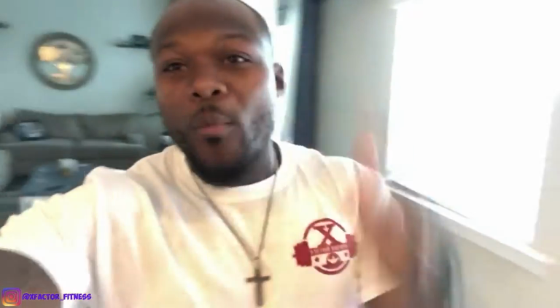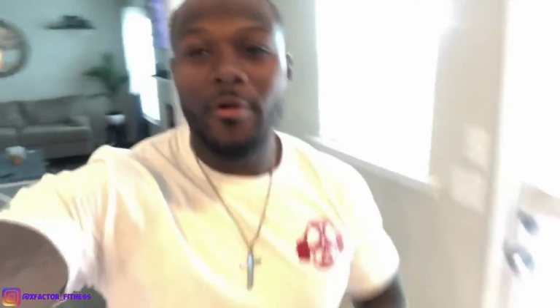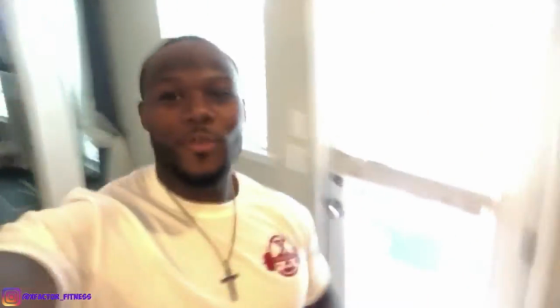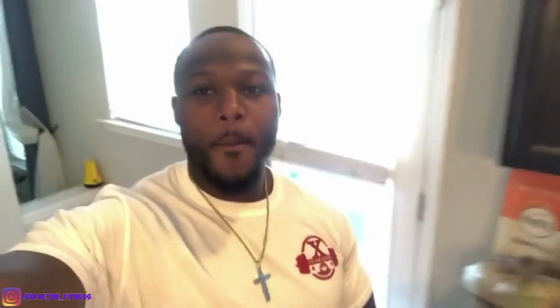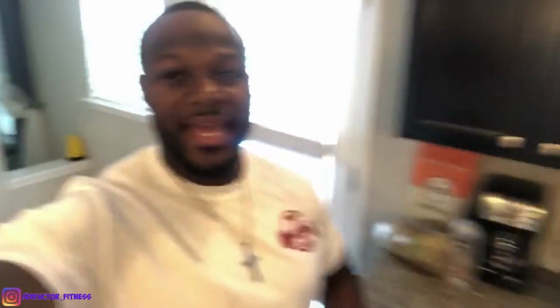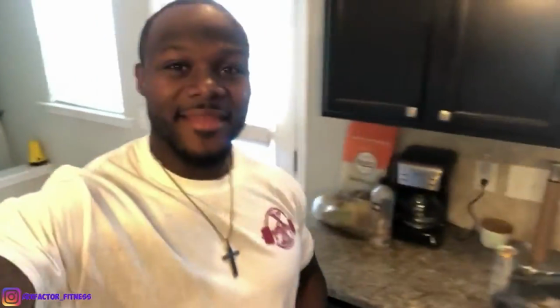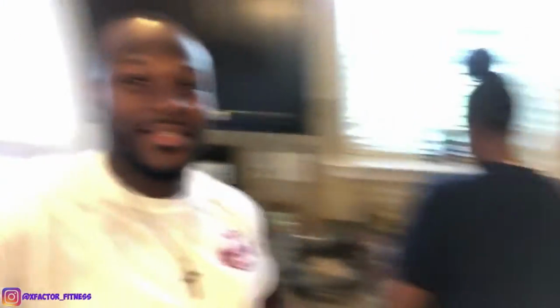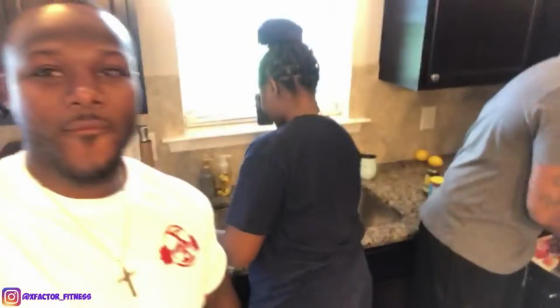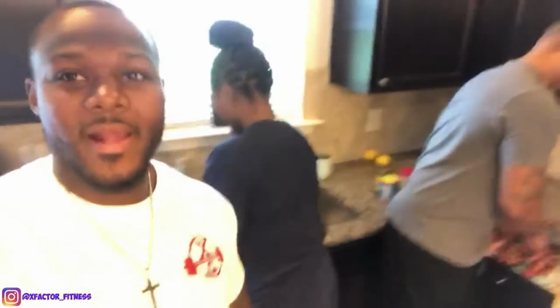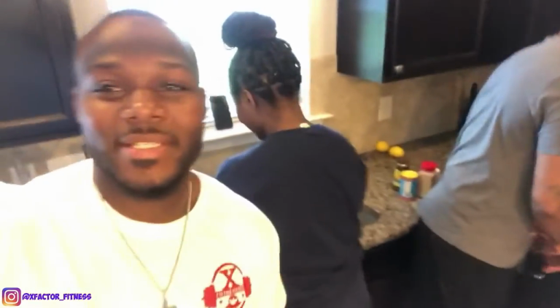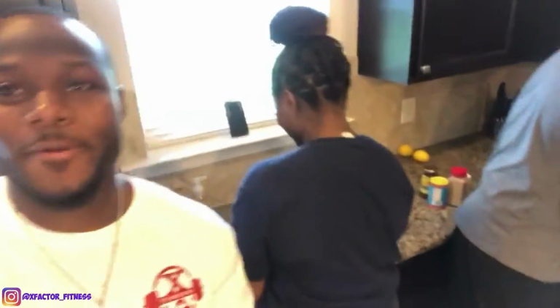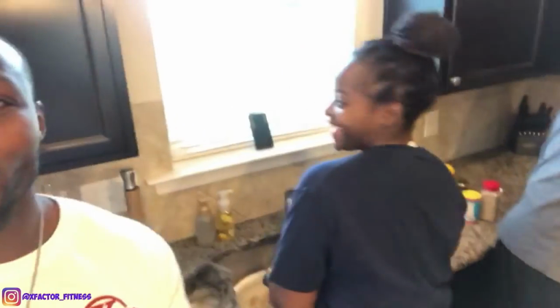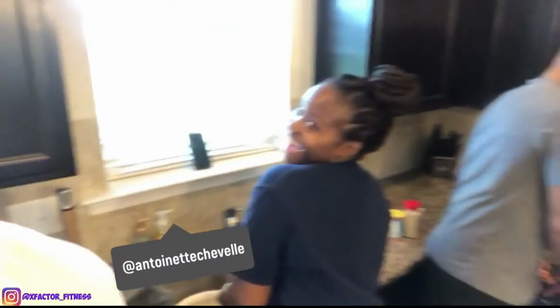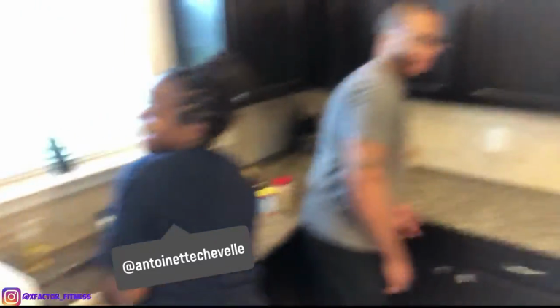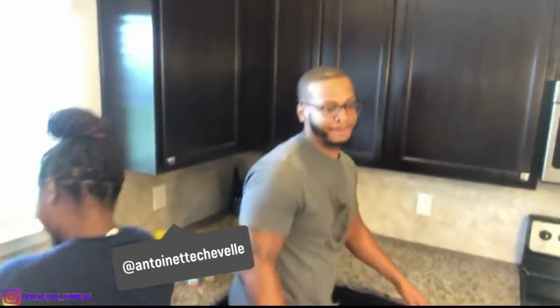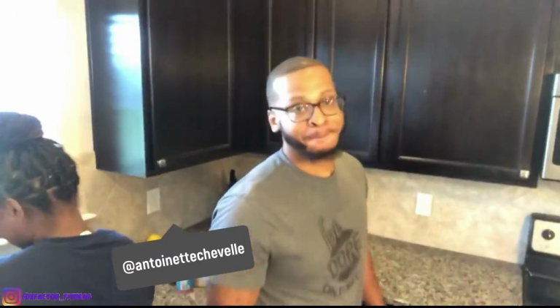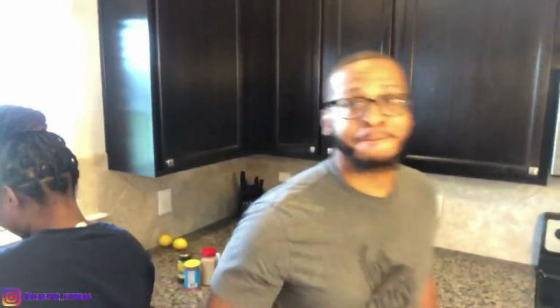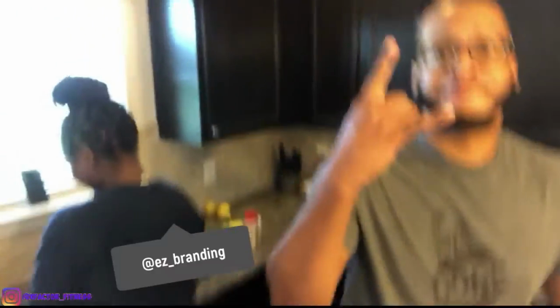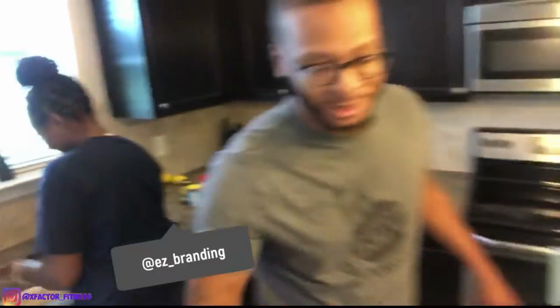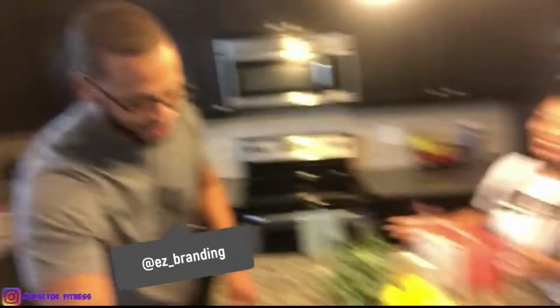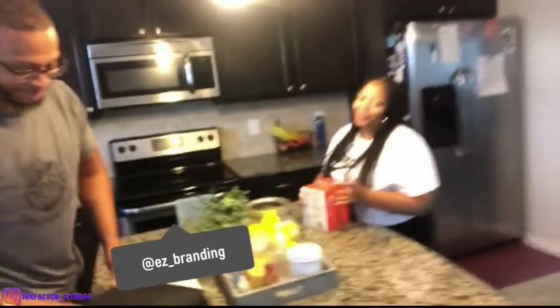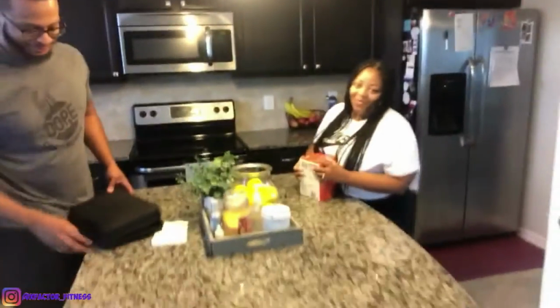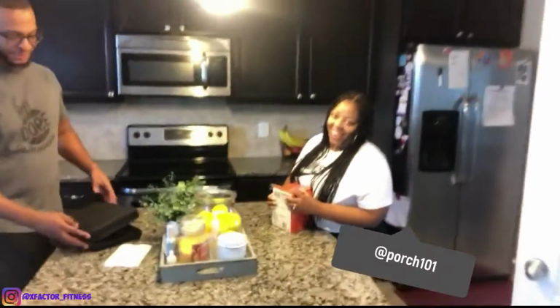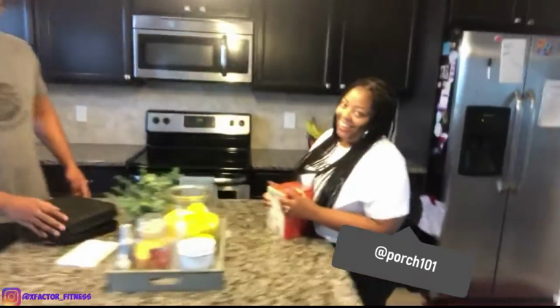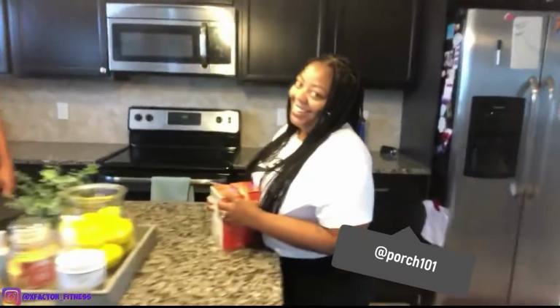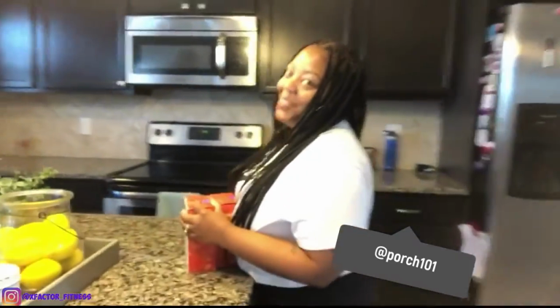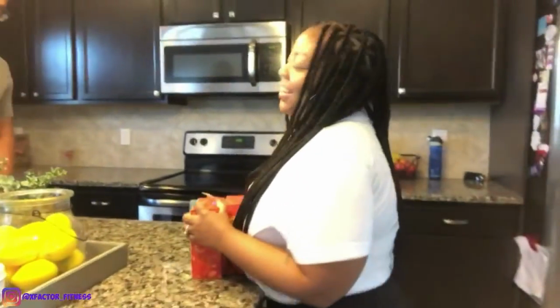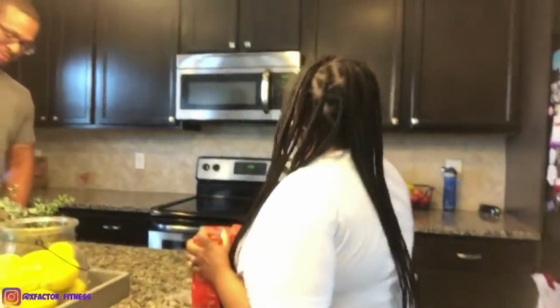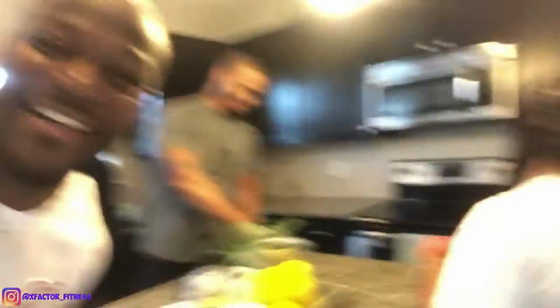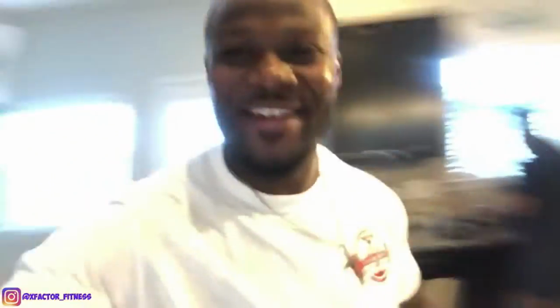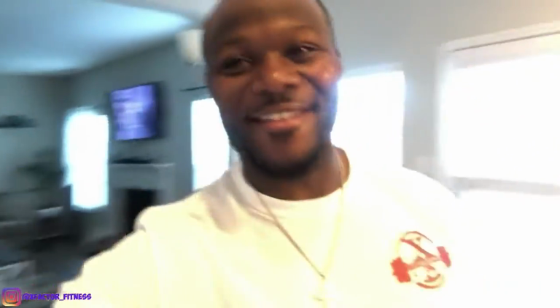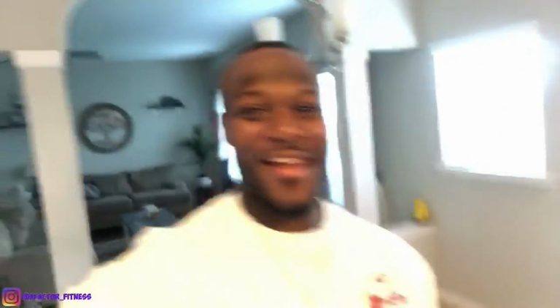What's going on YouTube? We are back in the kitchen. I got my sister right here. Hi! I got my brother right here. And we got the chef of the night. First cooking video is going down.